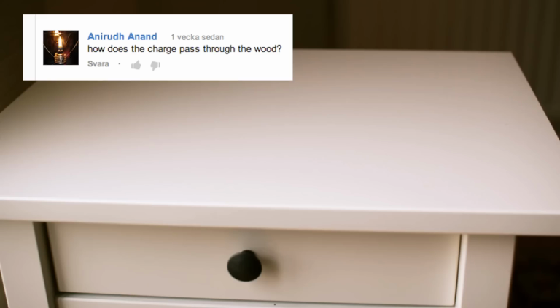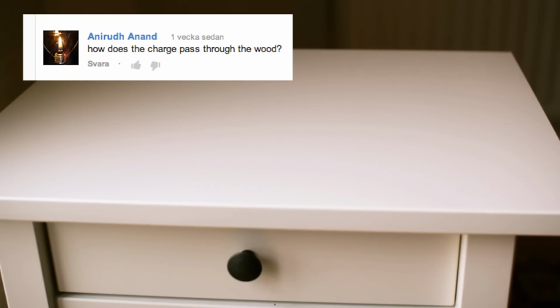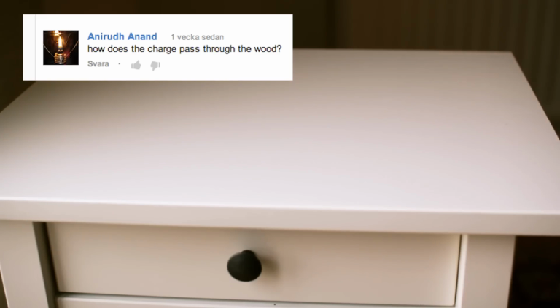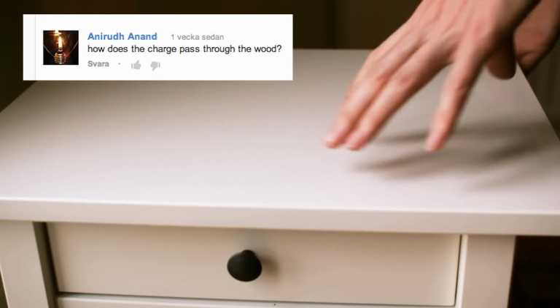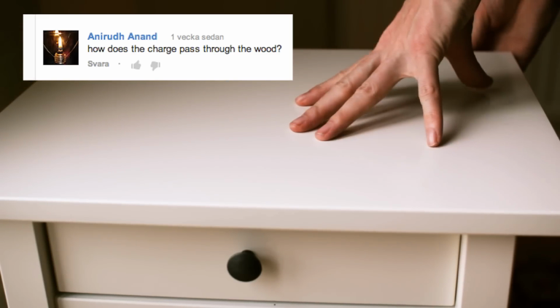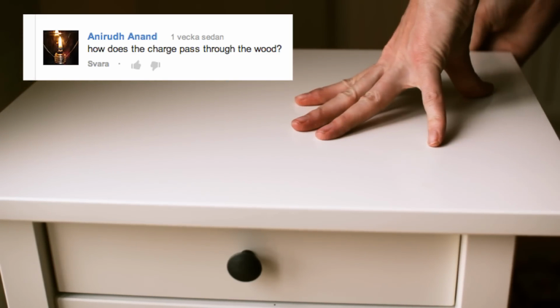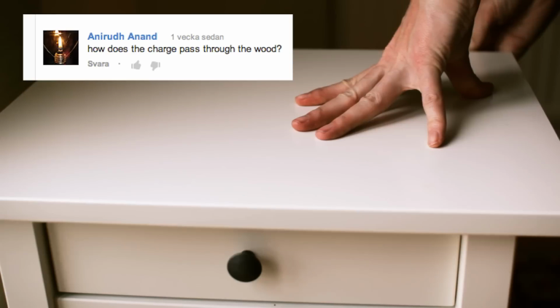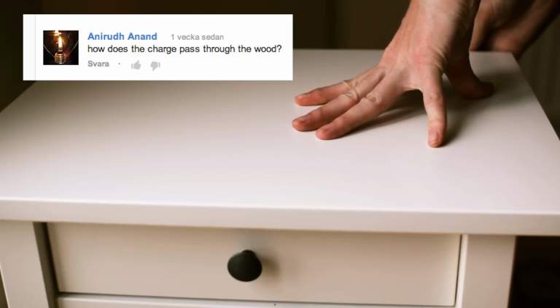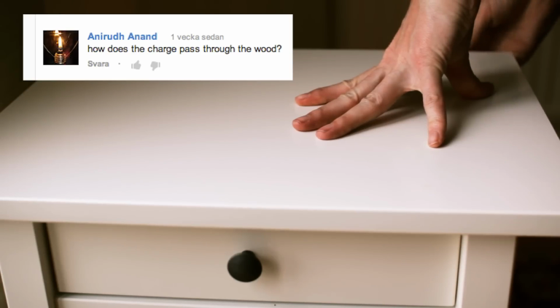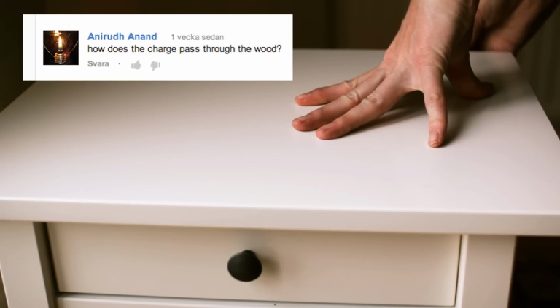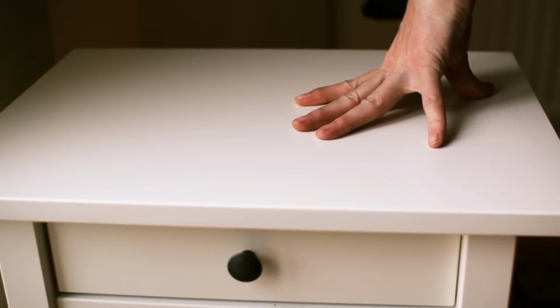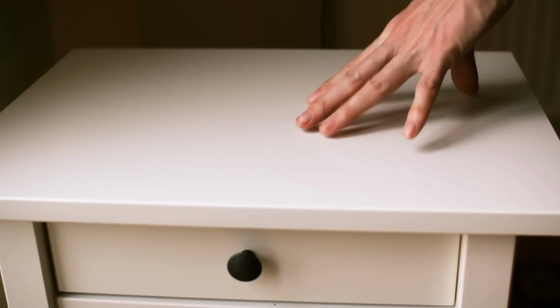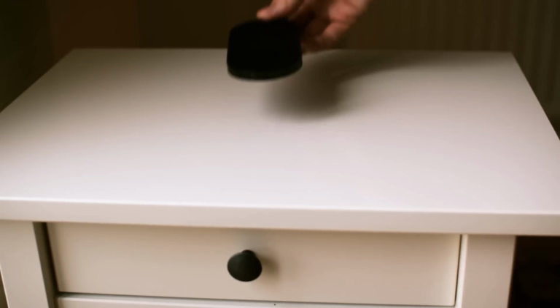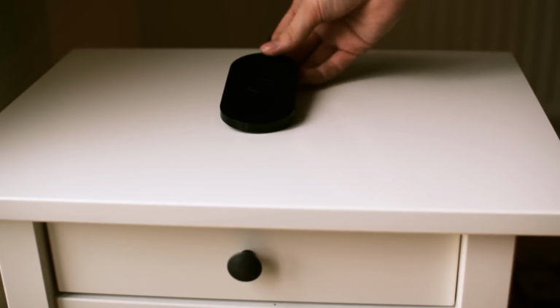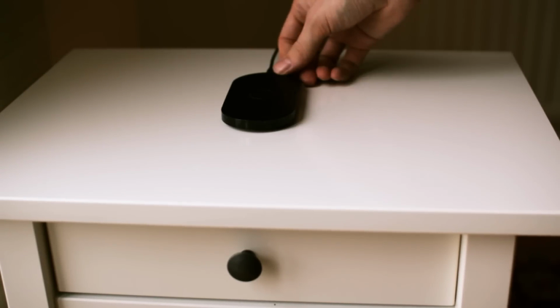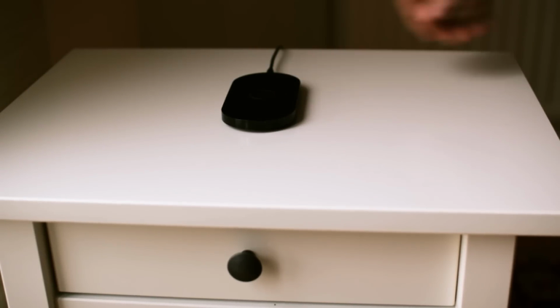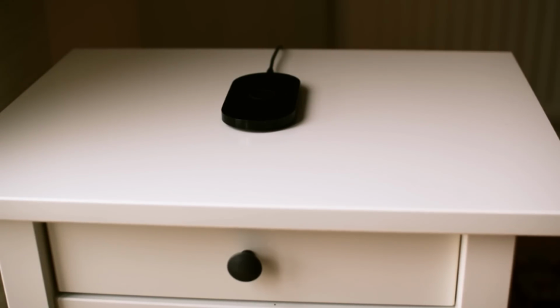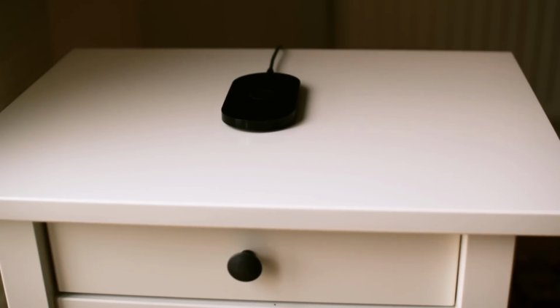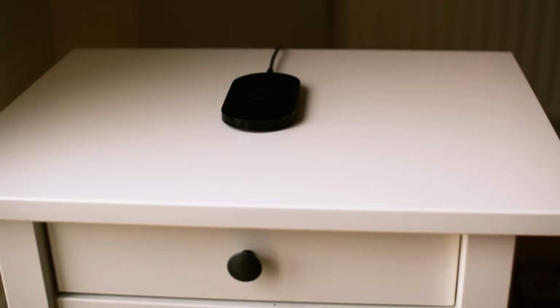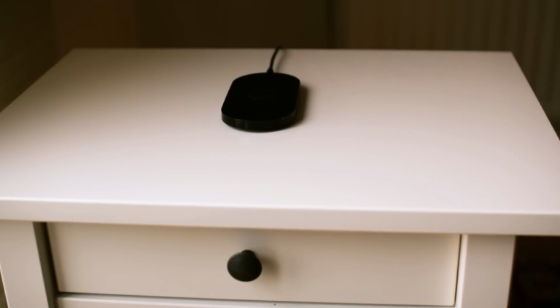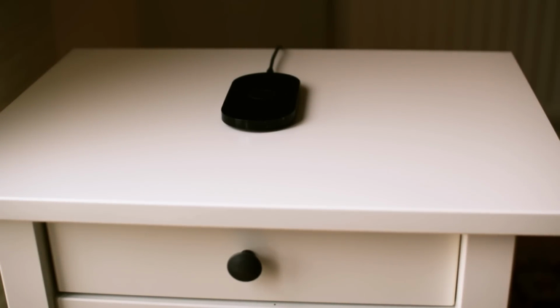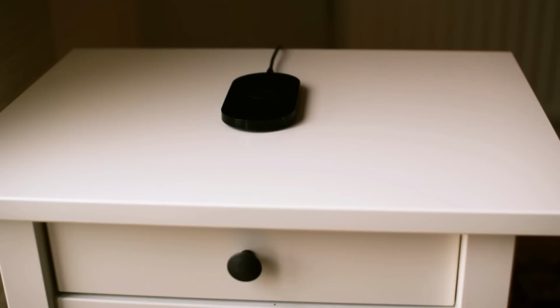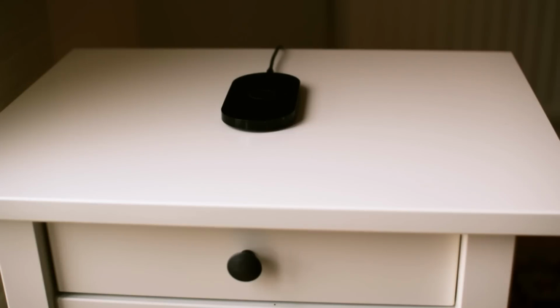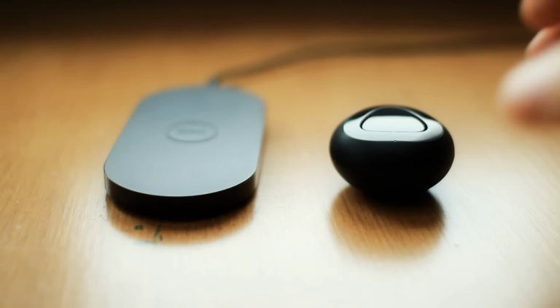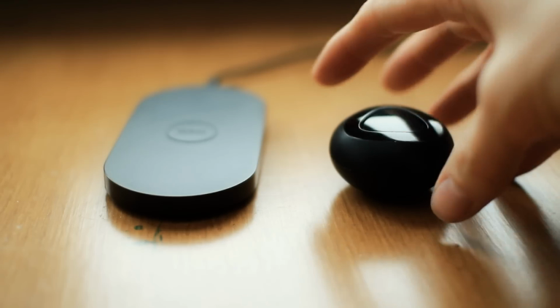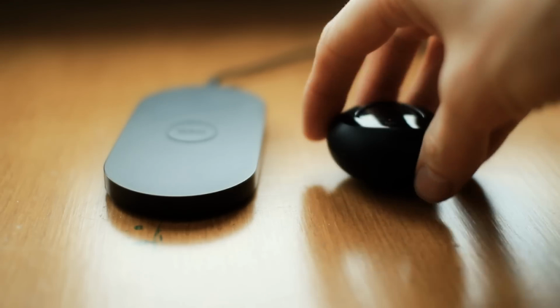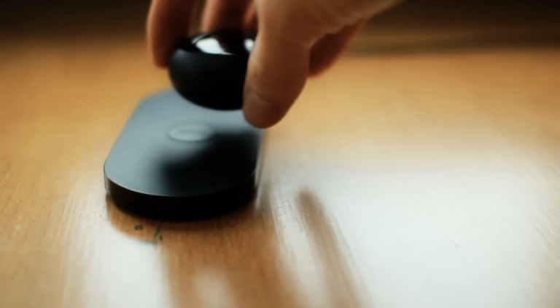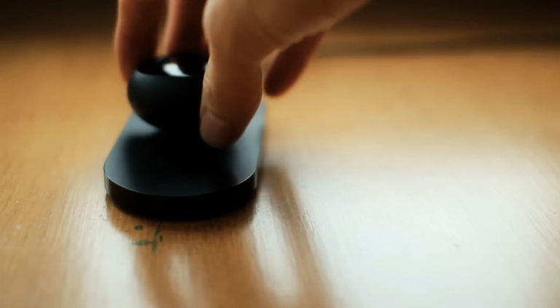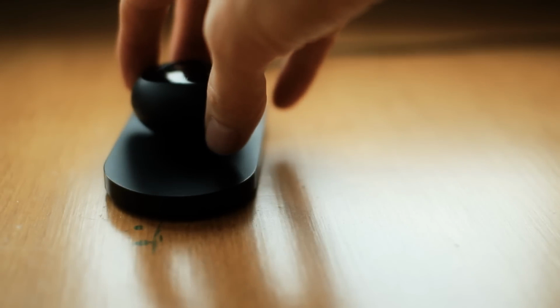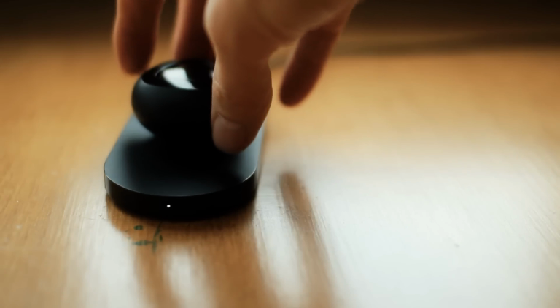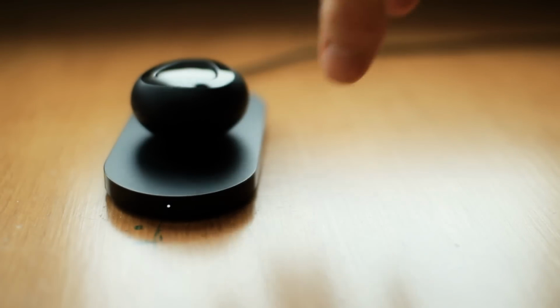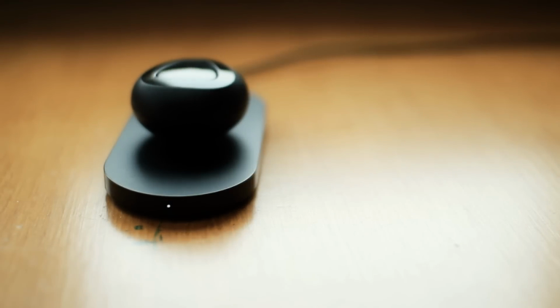First of all, how does this magic thingy work? Well, what I hid inside the table was a QI charger from Nokia. QI is the type of standard in wireless charging, and it is the same standard that the Nexus 4 and the Nokia Lumia use.